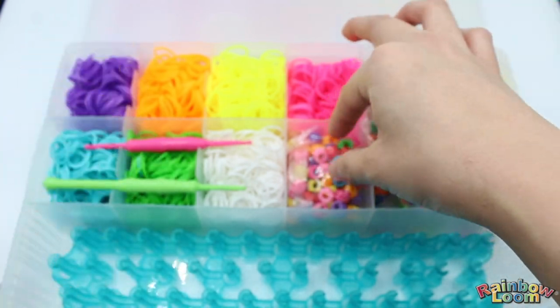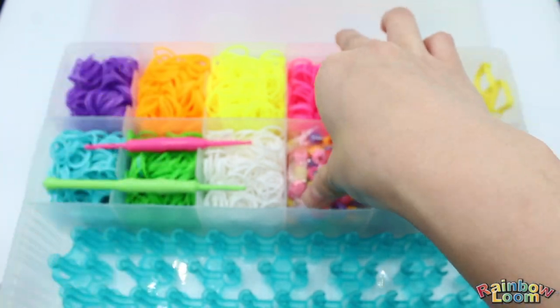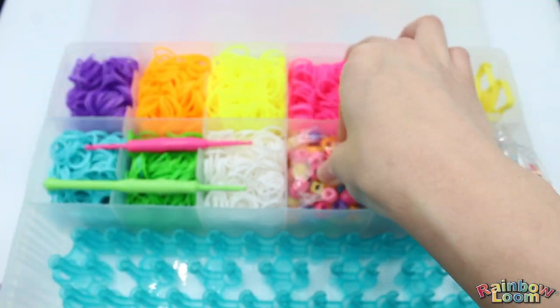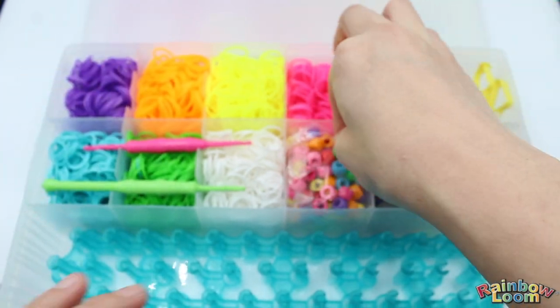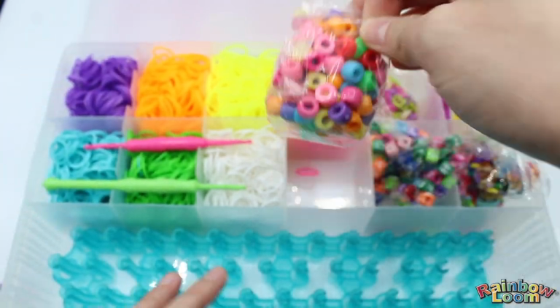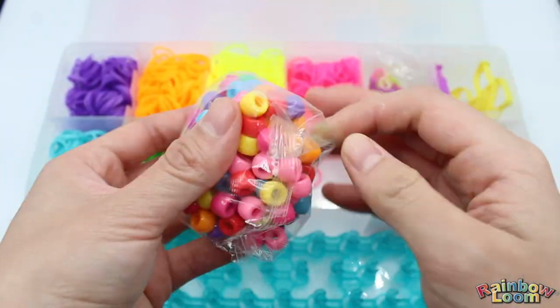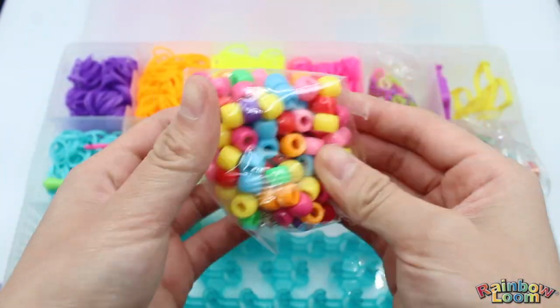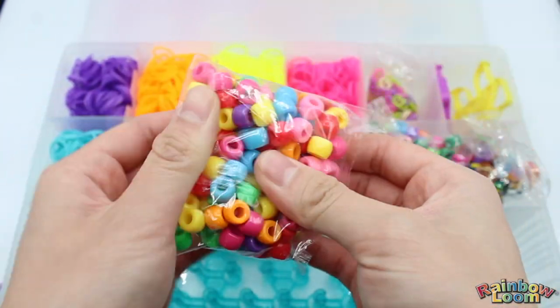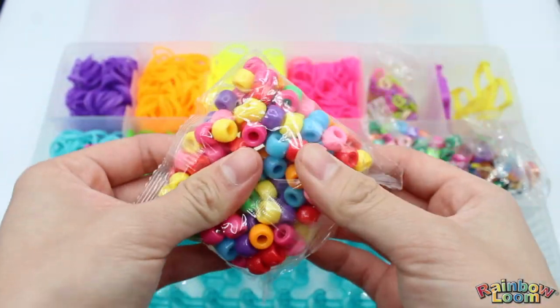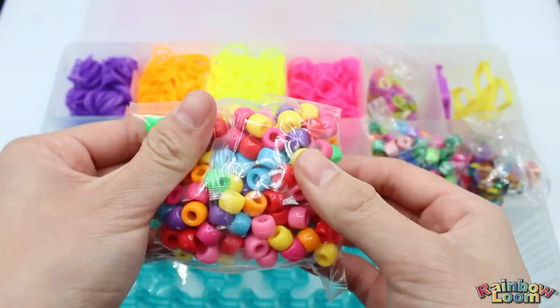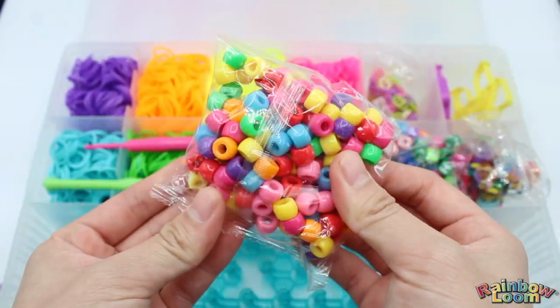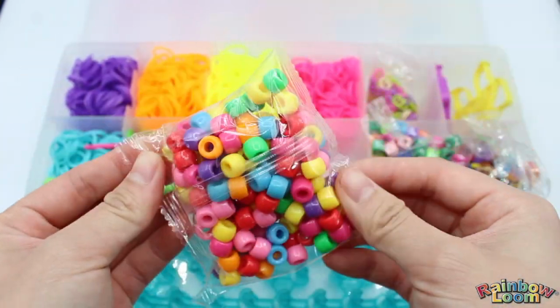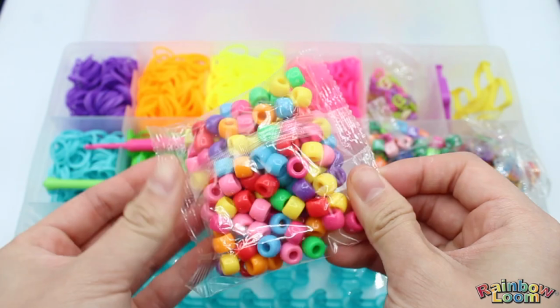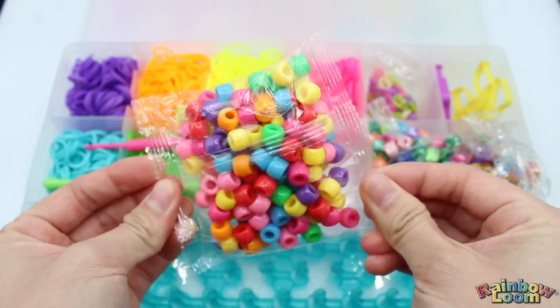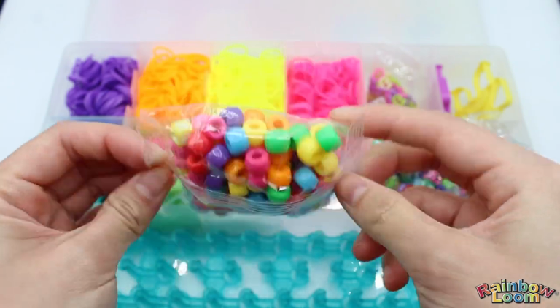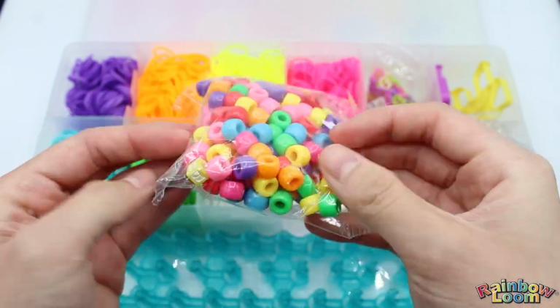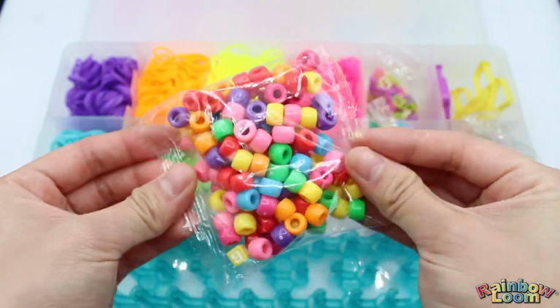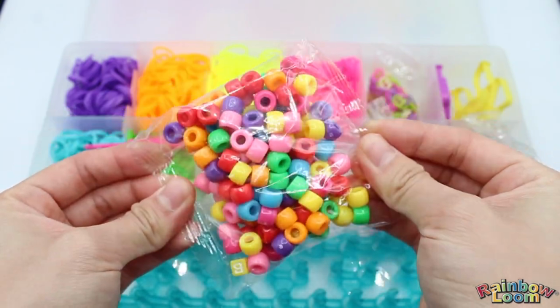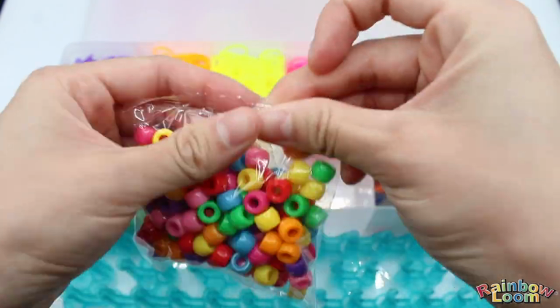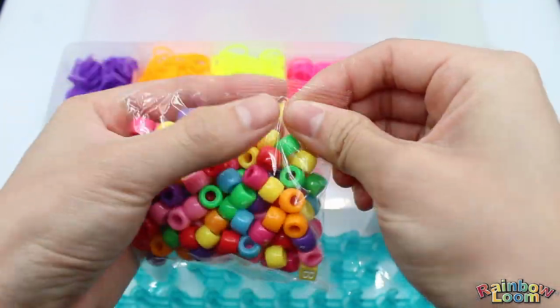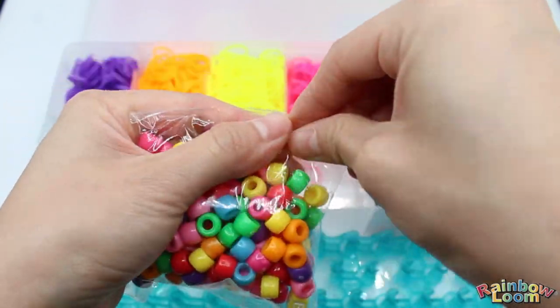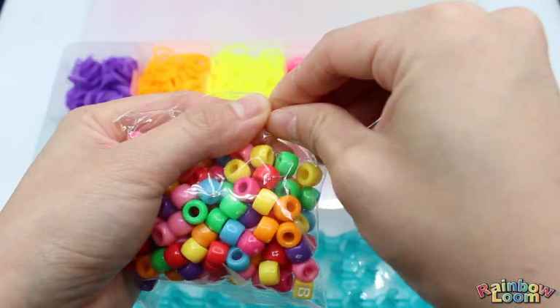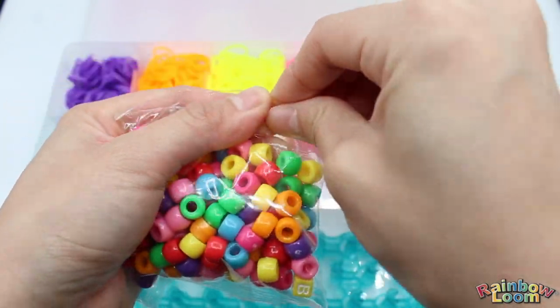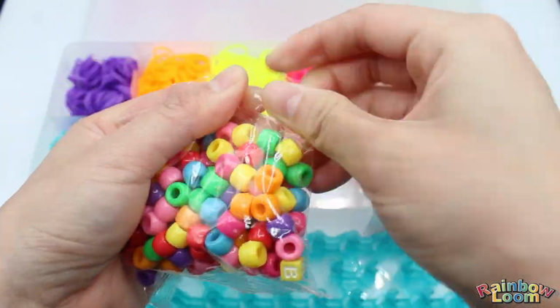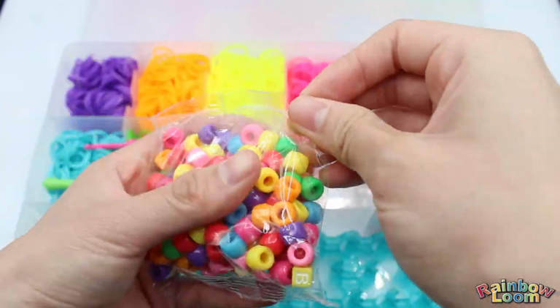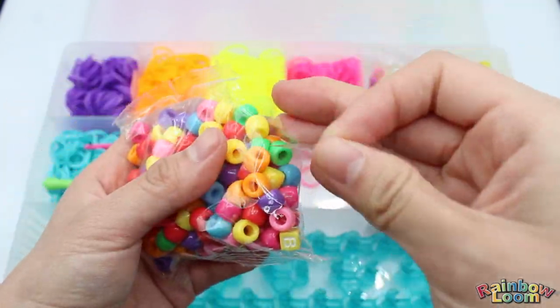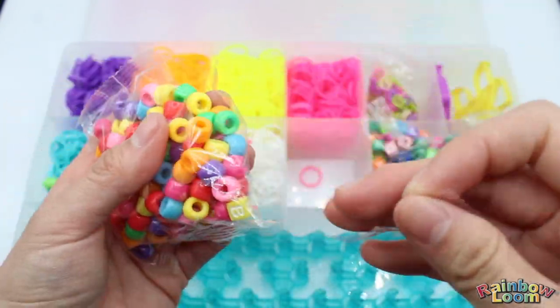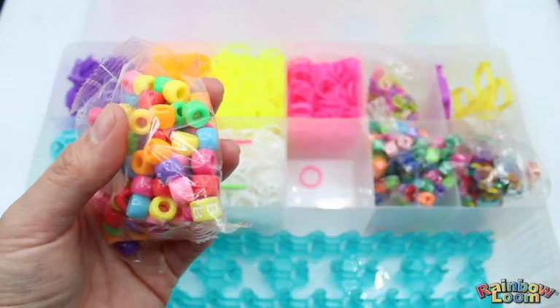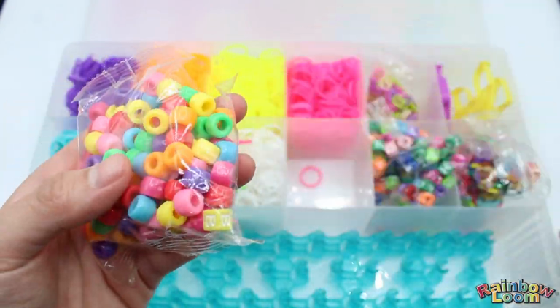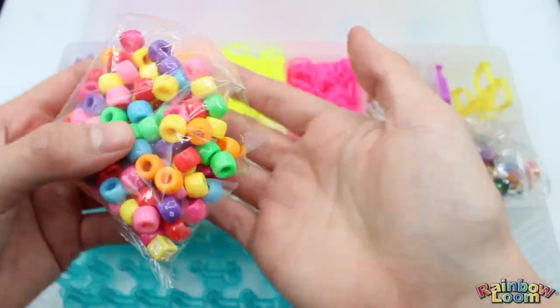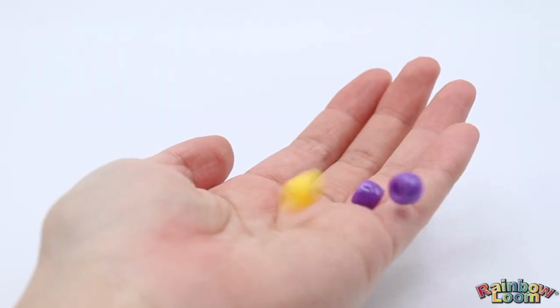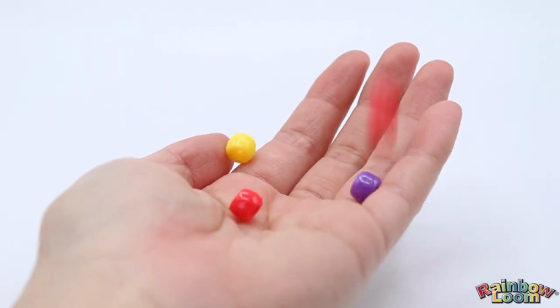Now we have some fun pony beads. You can add these to your creations — I love these too because they just add more fun into the bracelets.